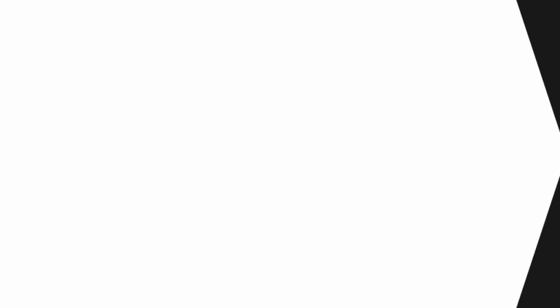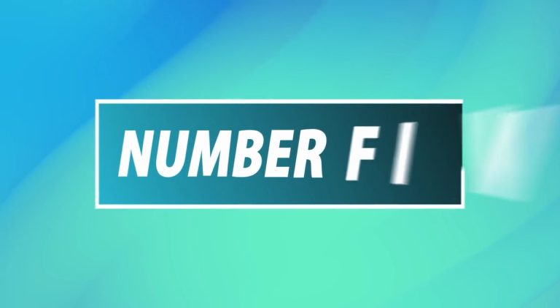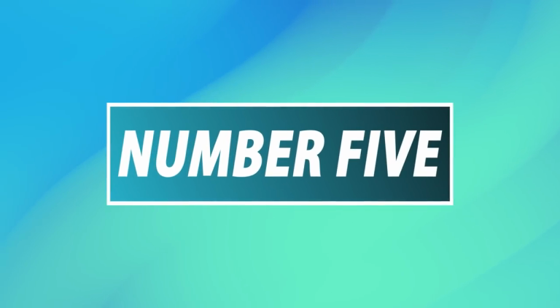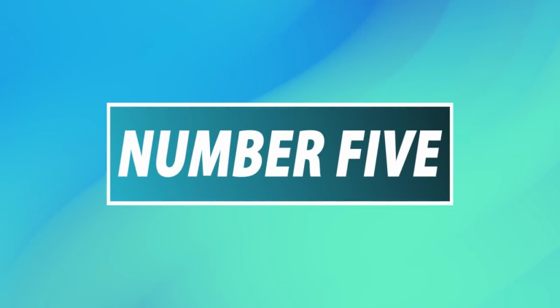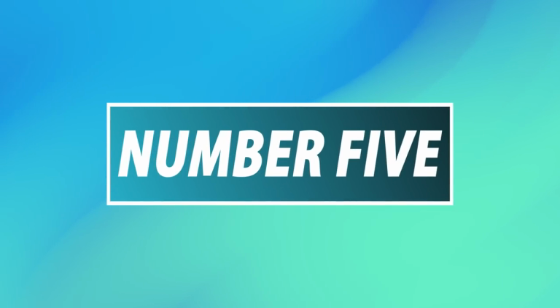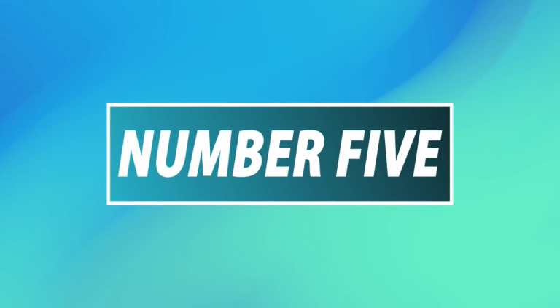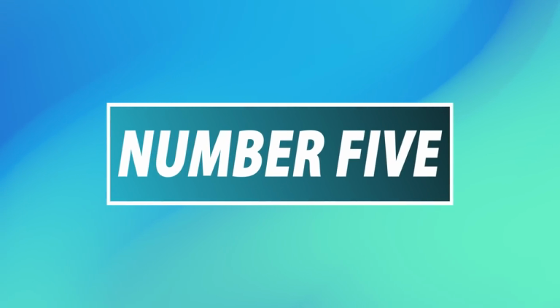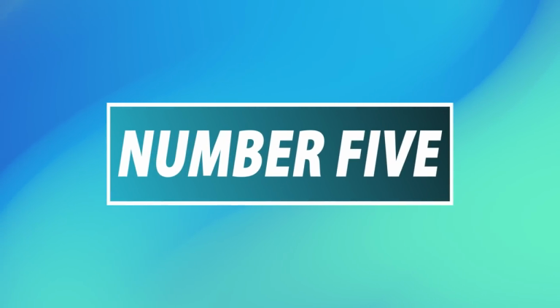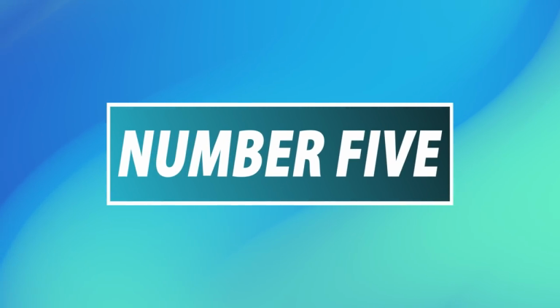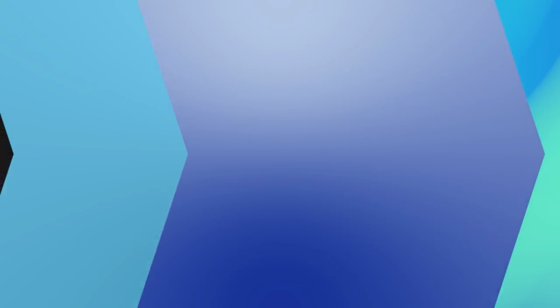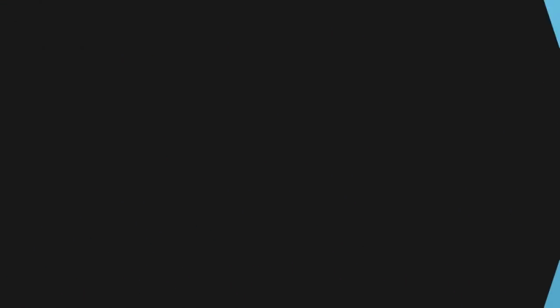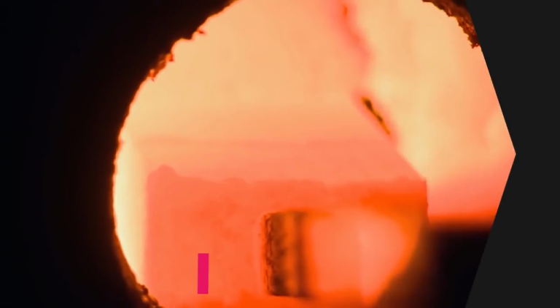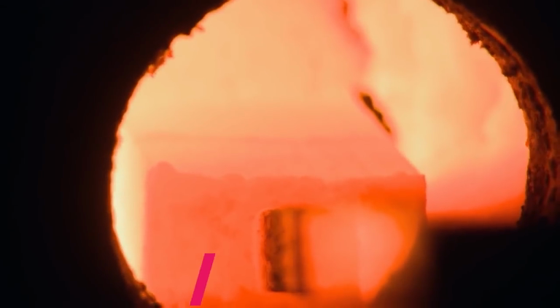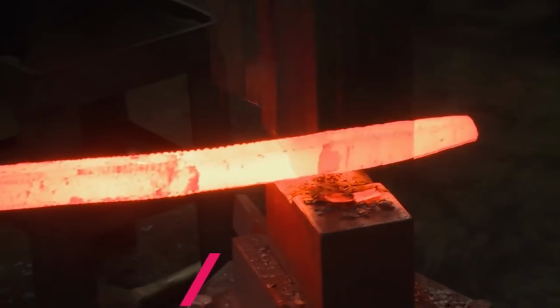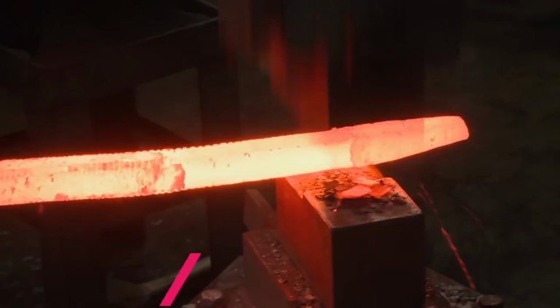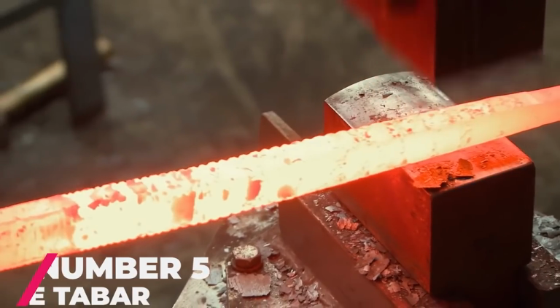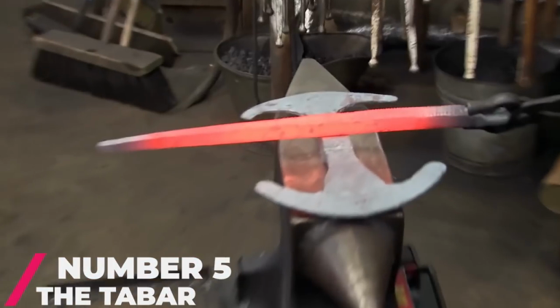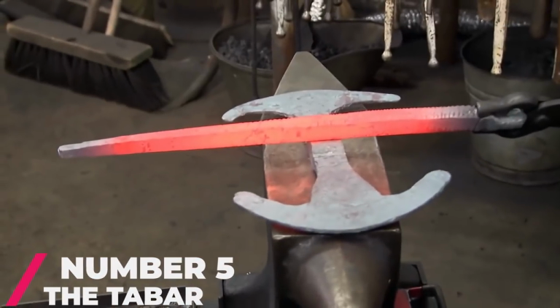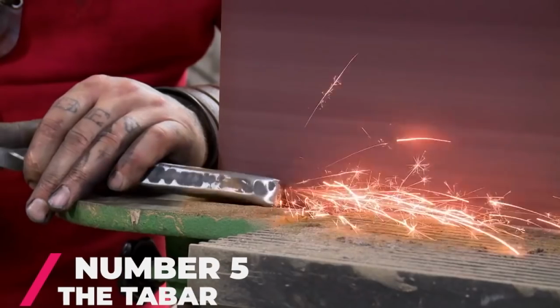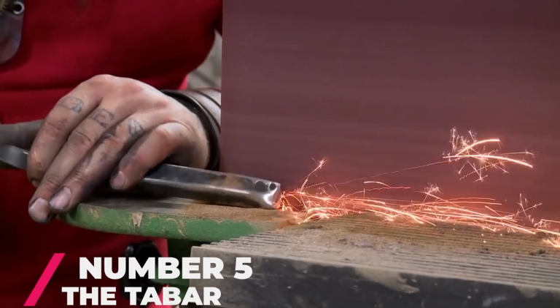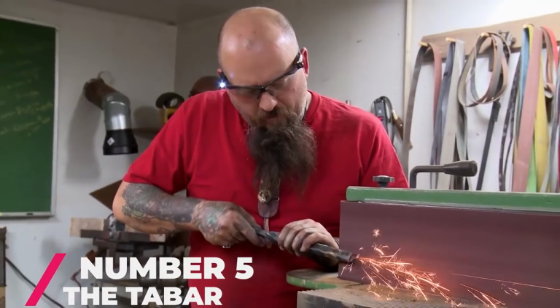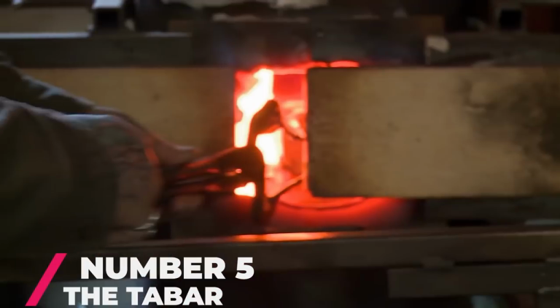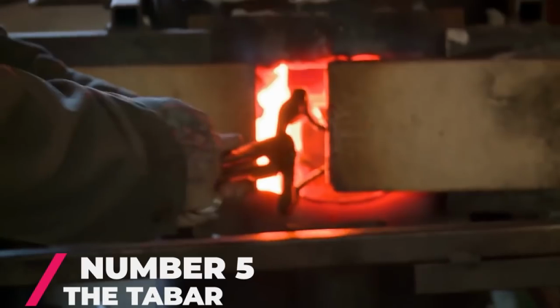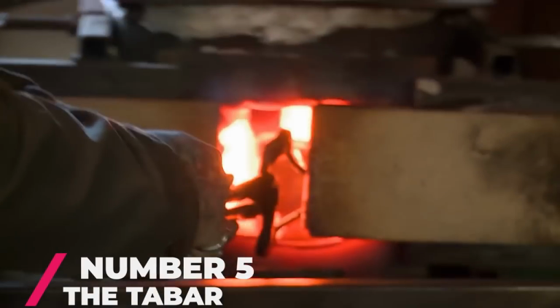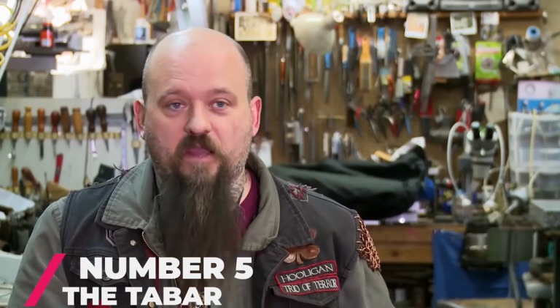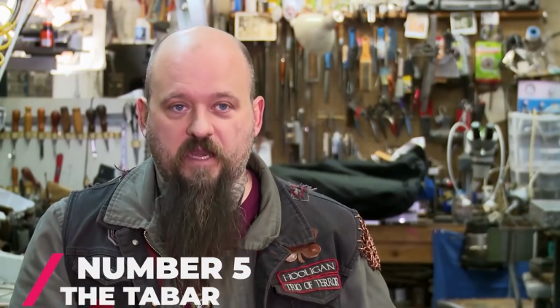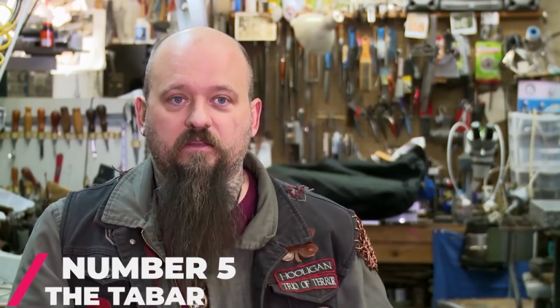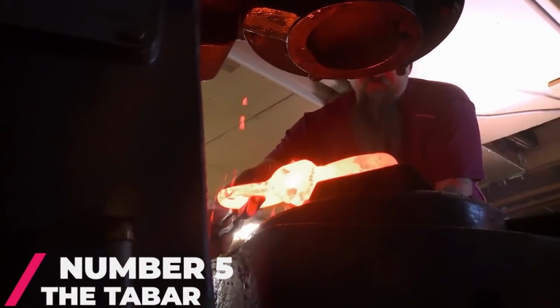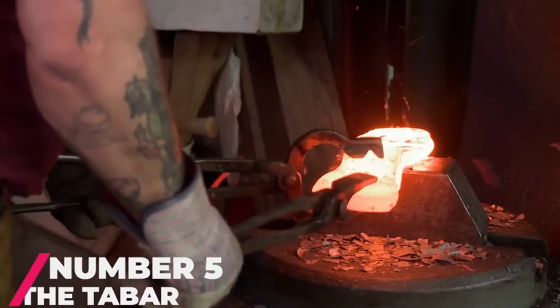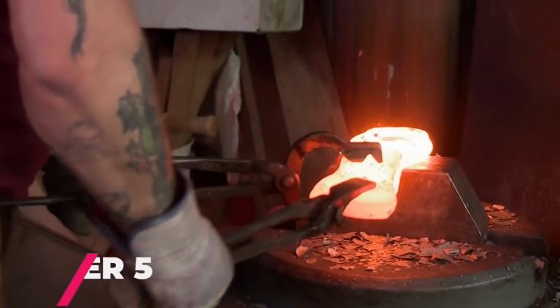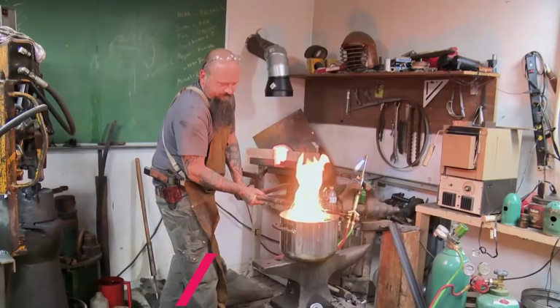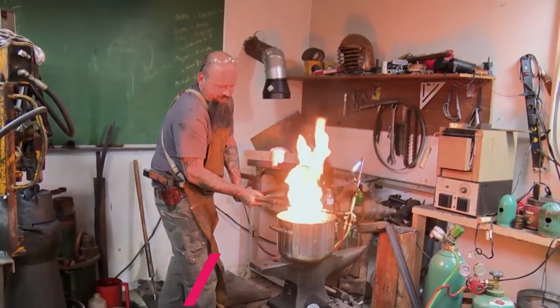Number 5: The Tabar. This was a battle axe that originated in Persia, India, and Armenia. It's a weapon that is made entirely out of steel, meaning it could pose some challenges when constructing it.